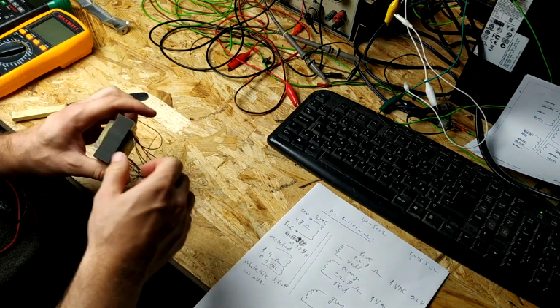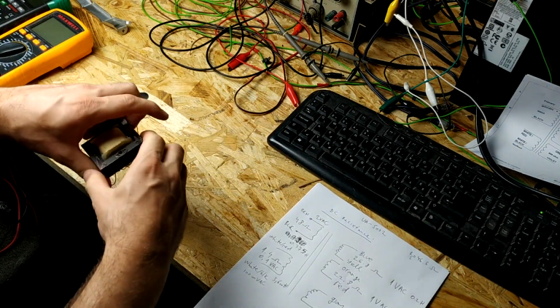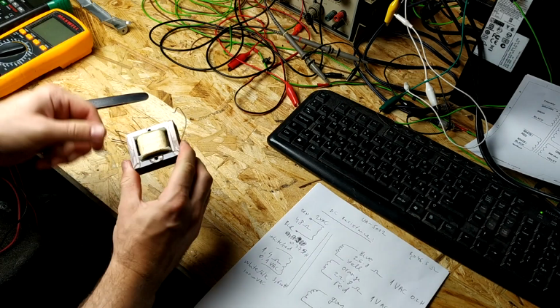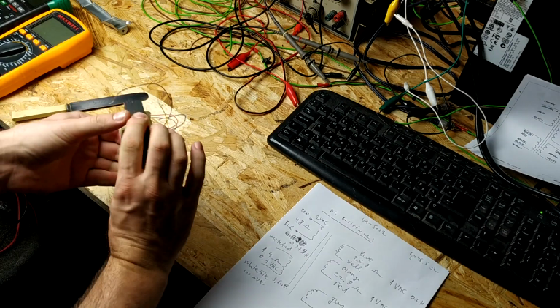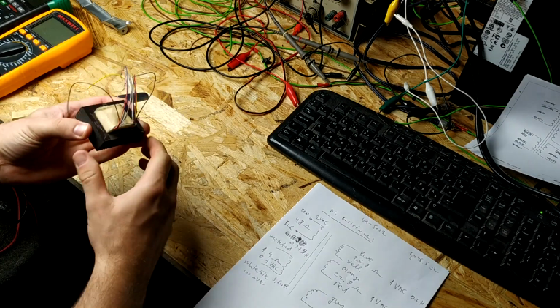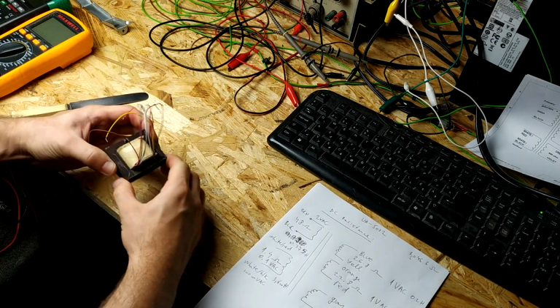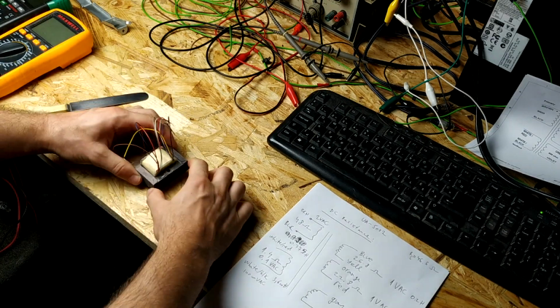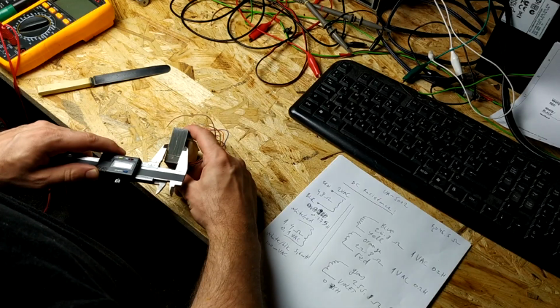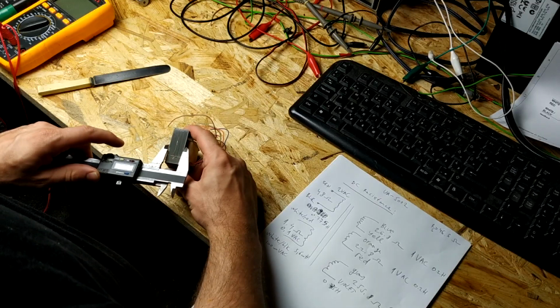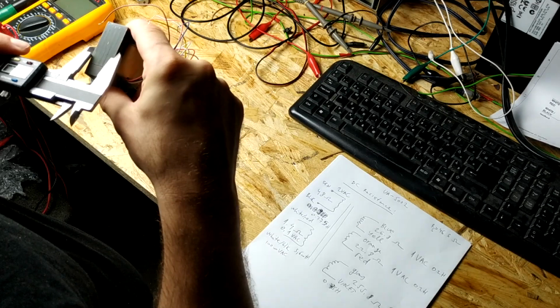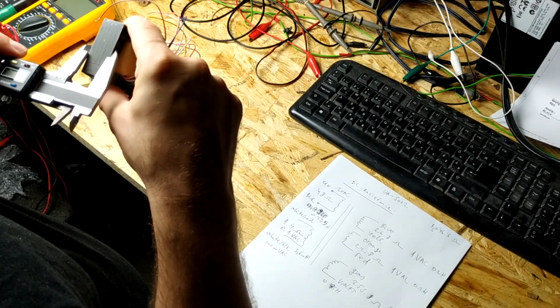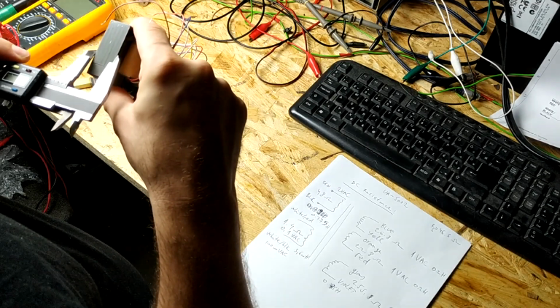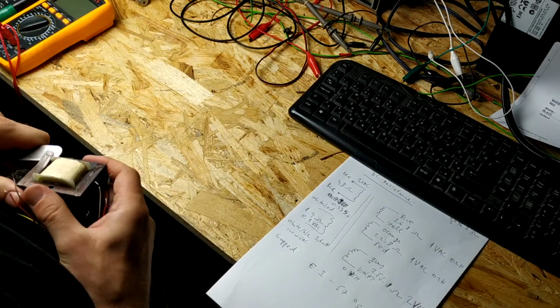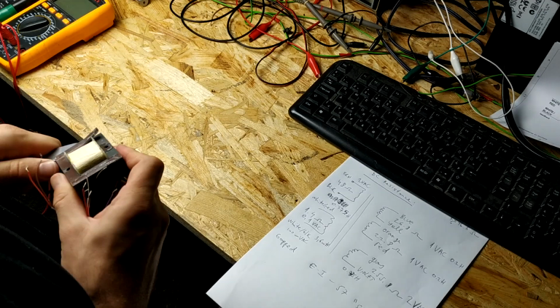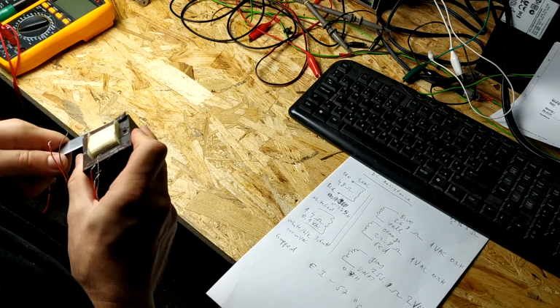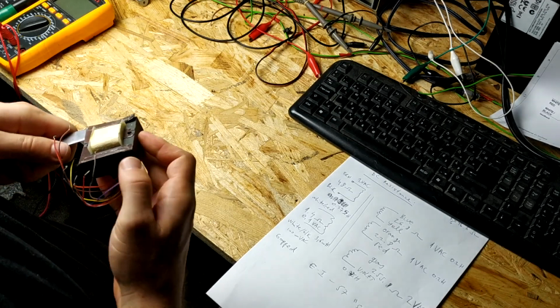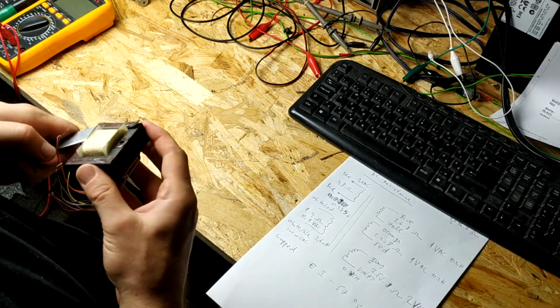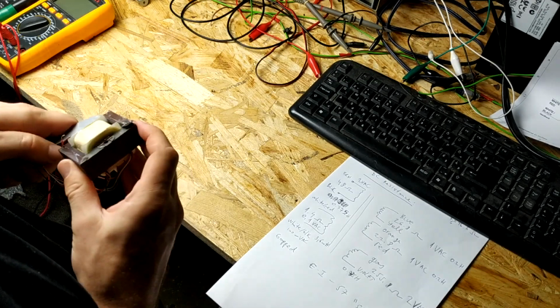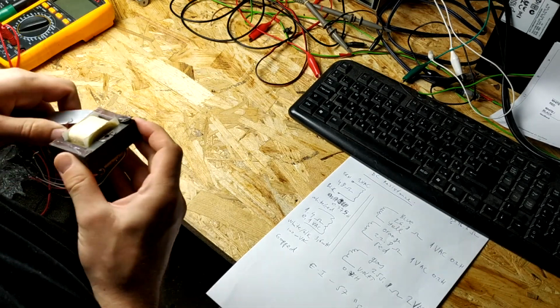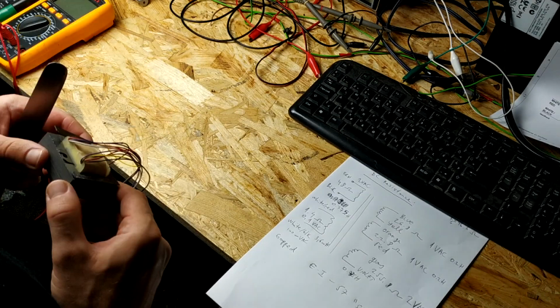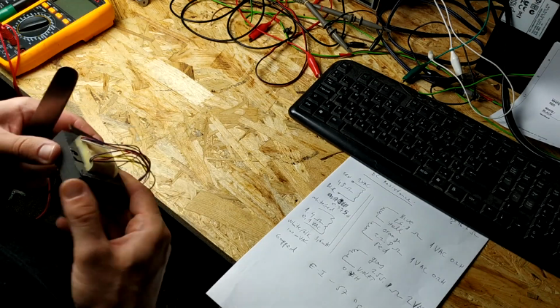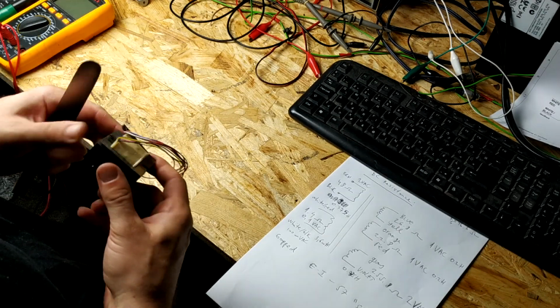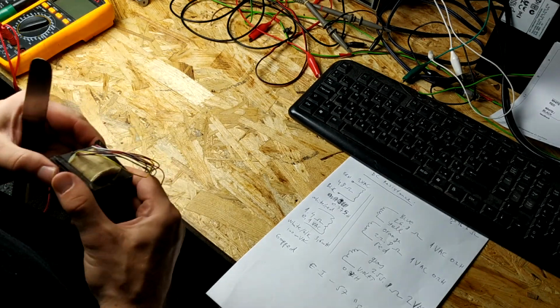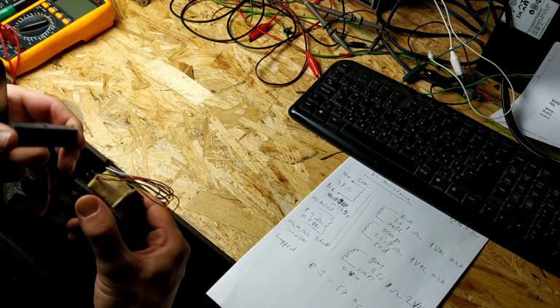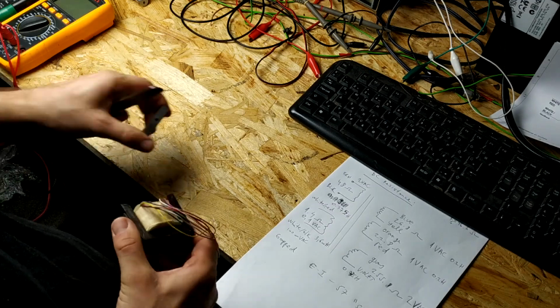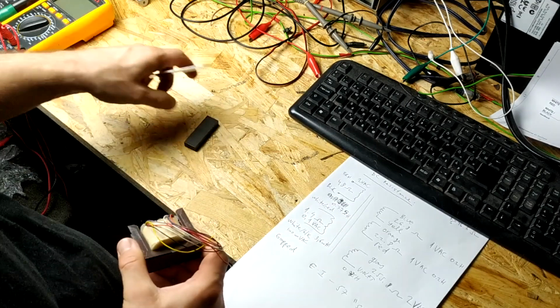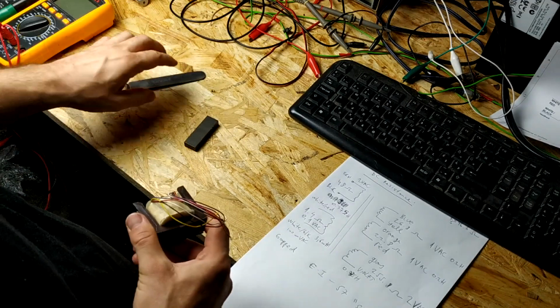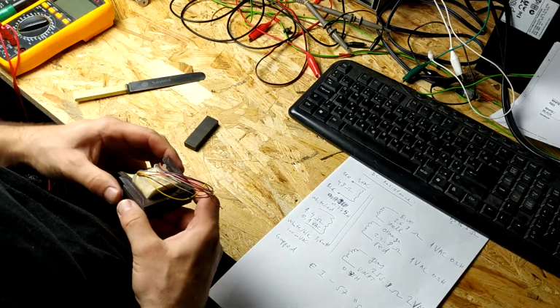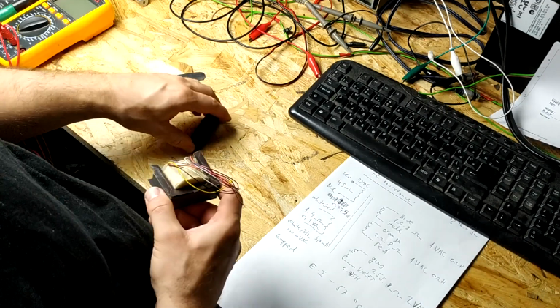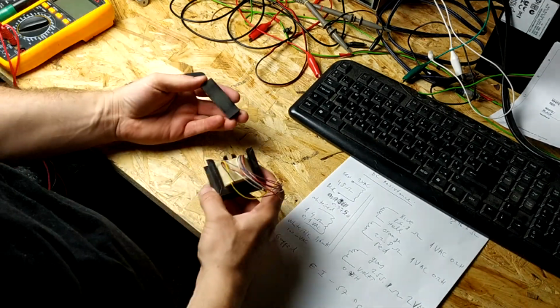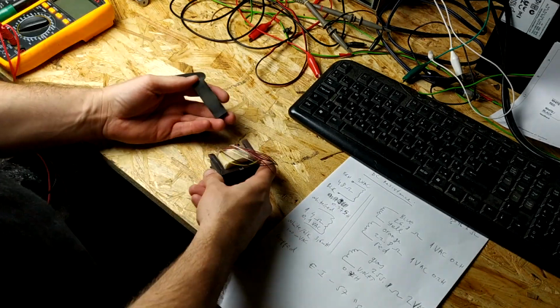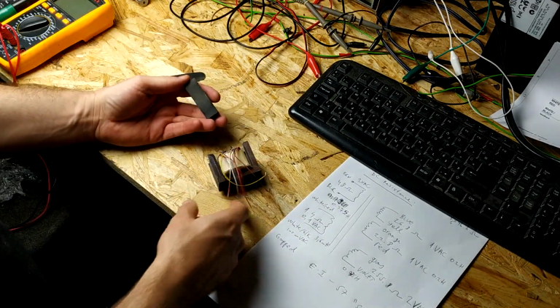It behaves as a sort of an indirect magnetic compressor in a way. I was always curious and very interested to see what's inside this transformer — how it was wound, how many turns, and all the details that go with it. So I've decided to disassemble it and unwind it. Let's go.